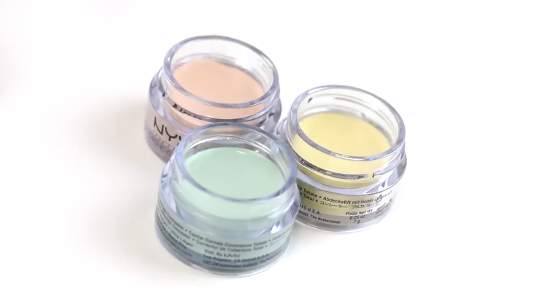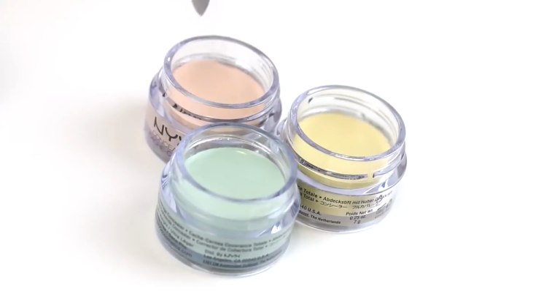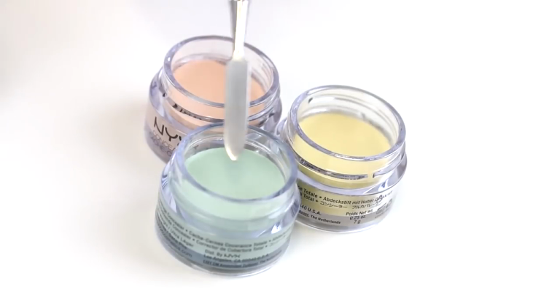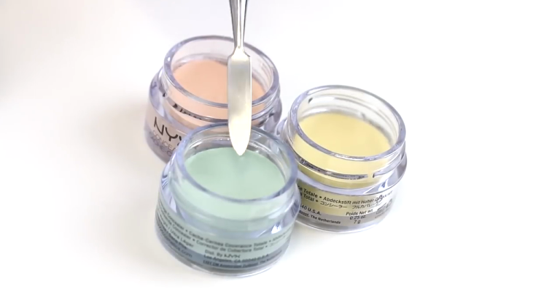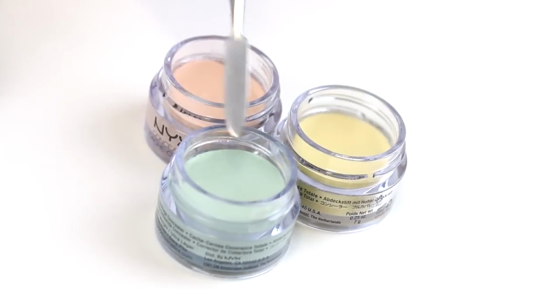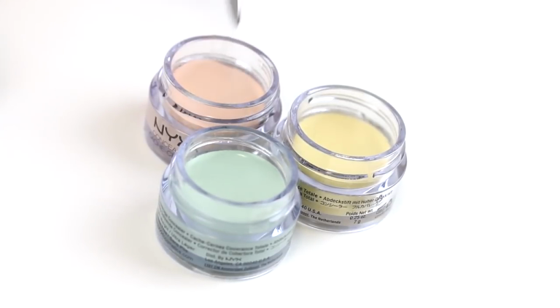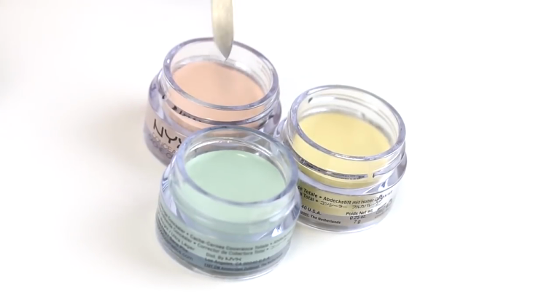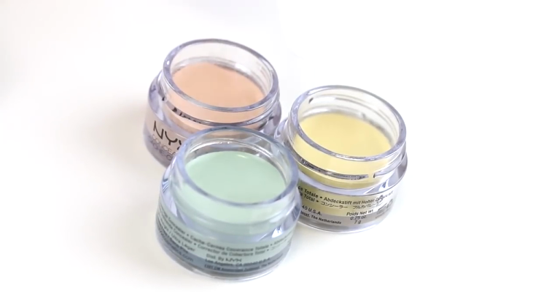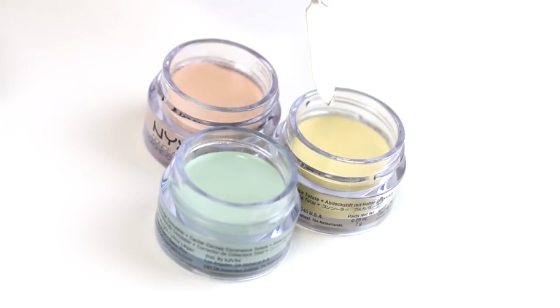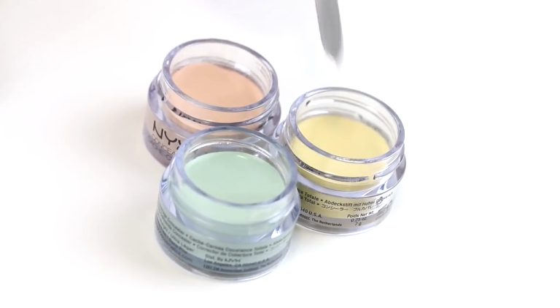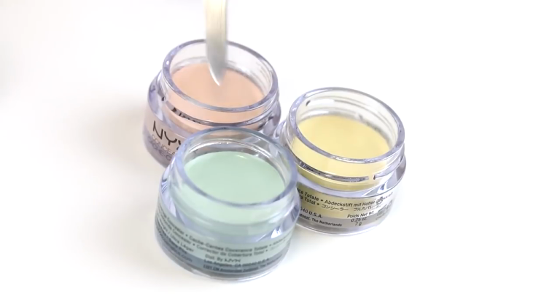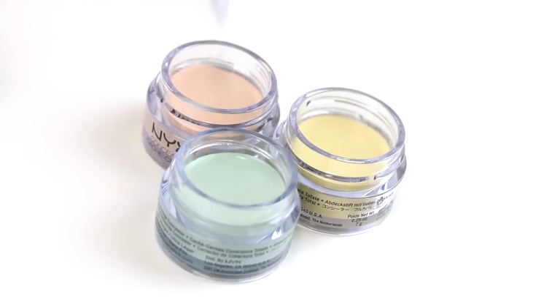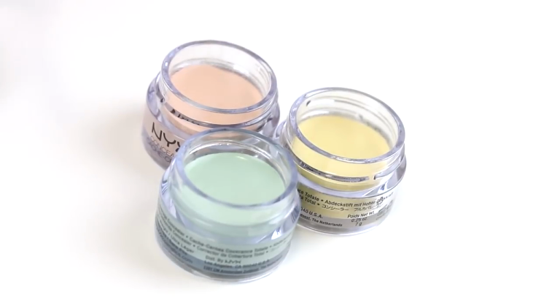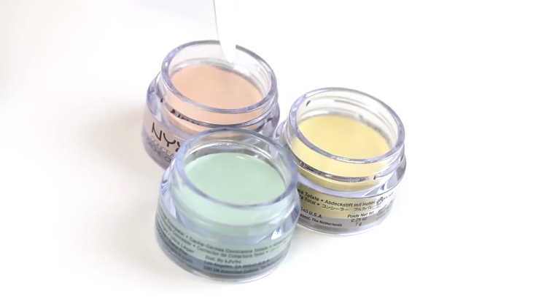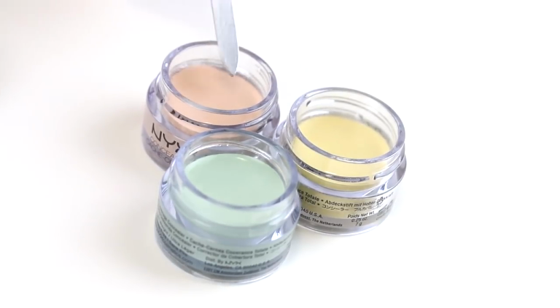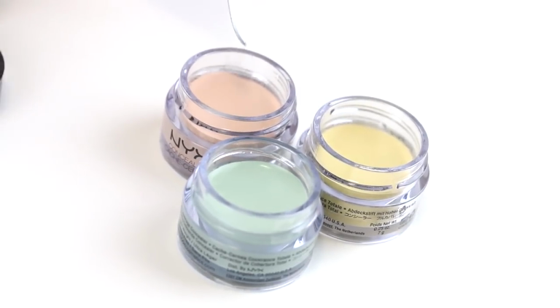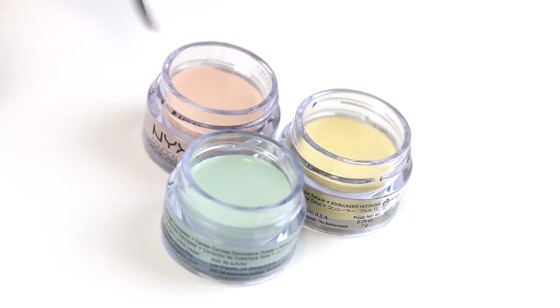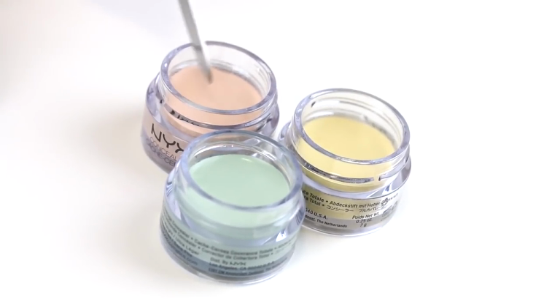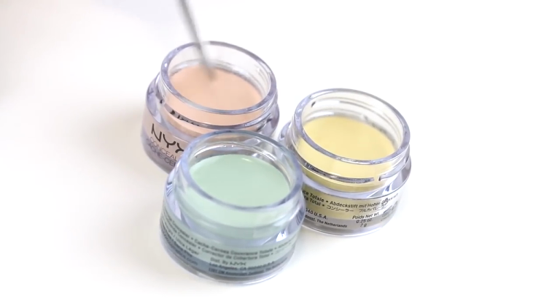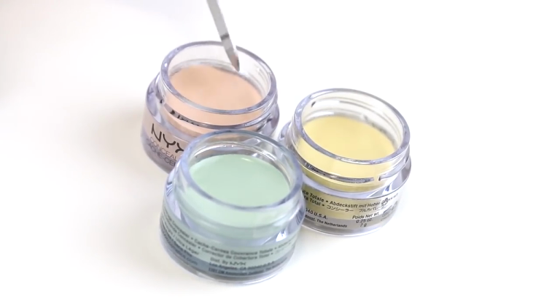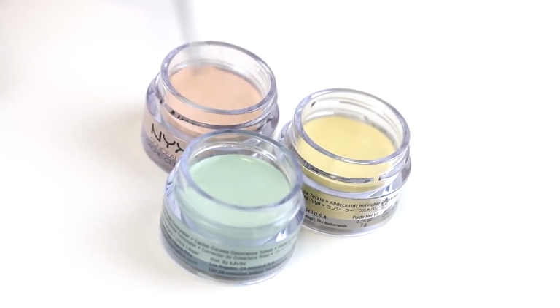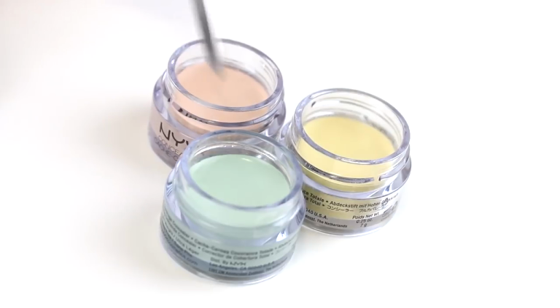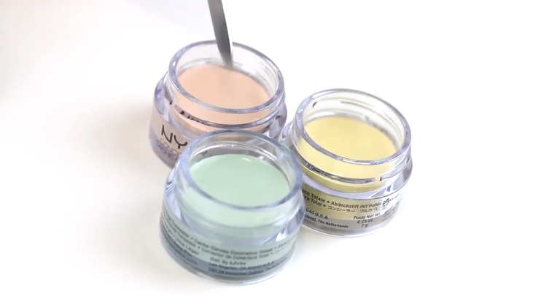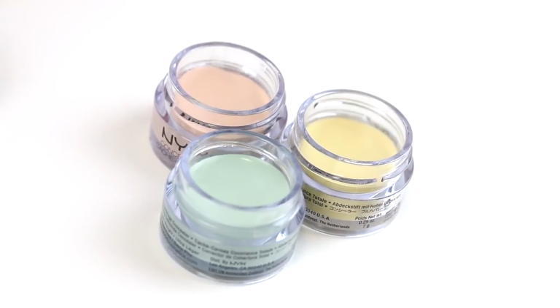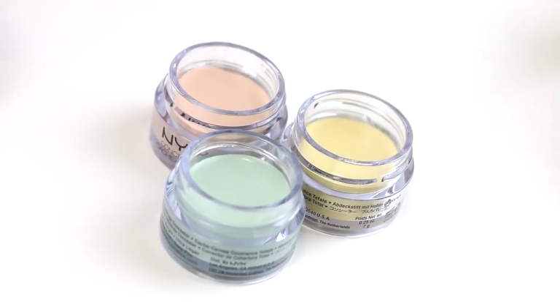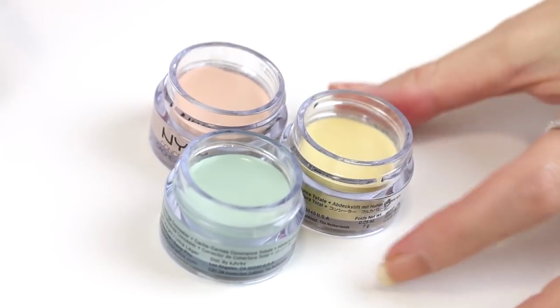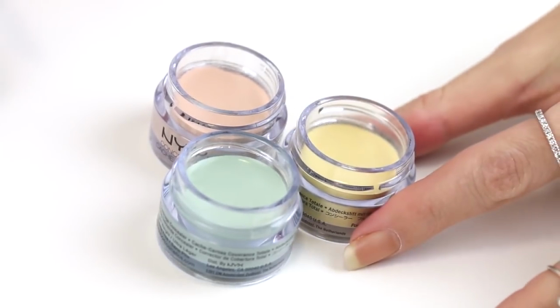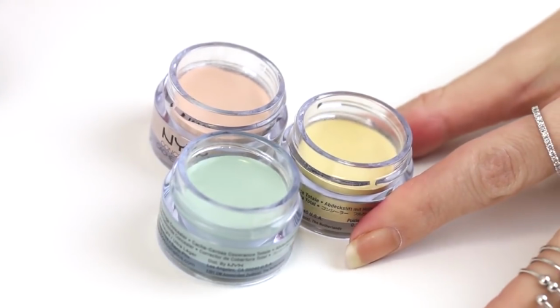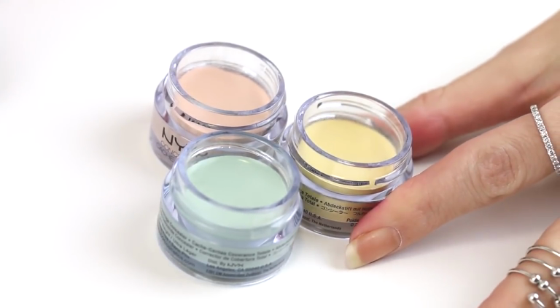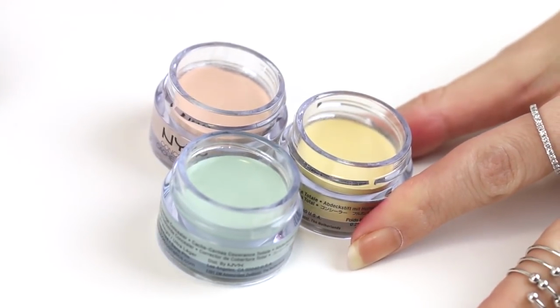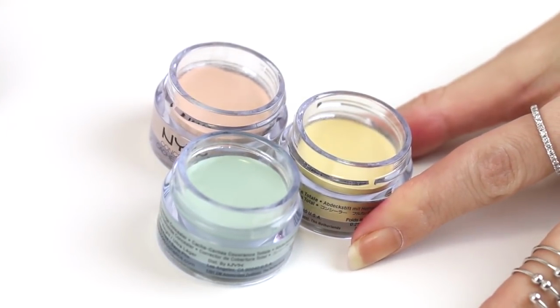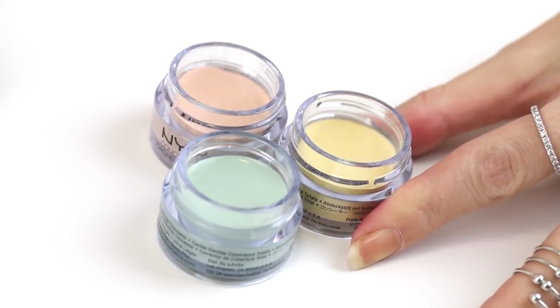So you might be able to see these are actually sealed, which is great because you know it's been tampered with if you open it and it doesn't have this protective plastic on top. It also means that it doesn't dry out if you haven't opened it for a while.